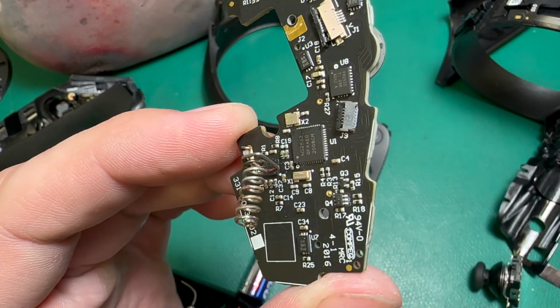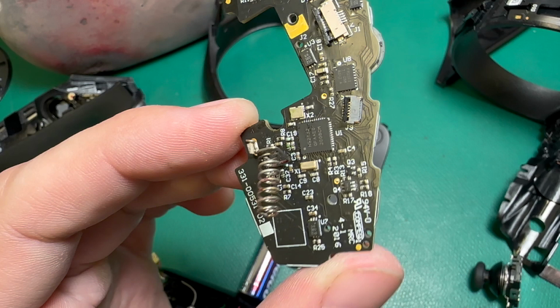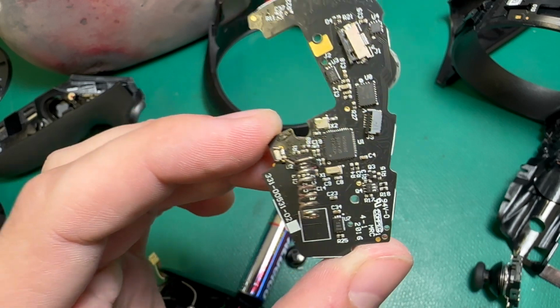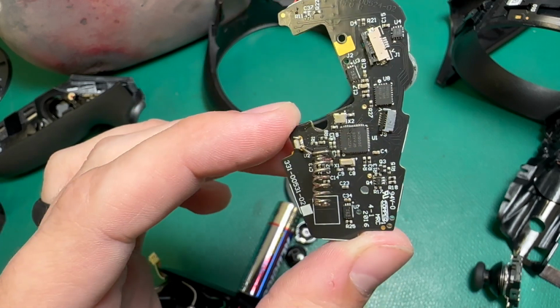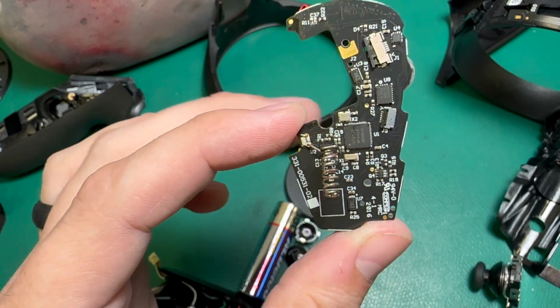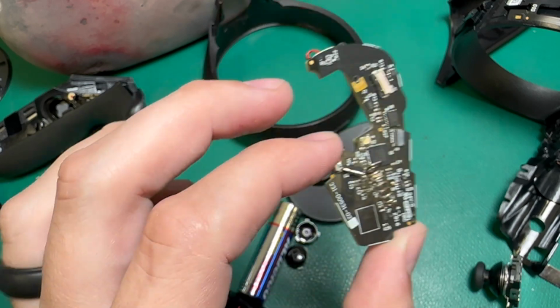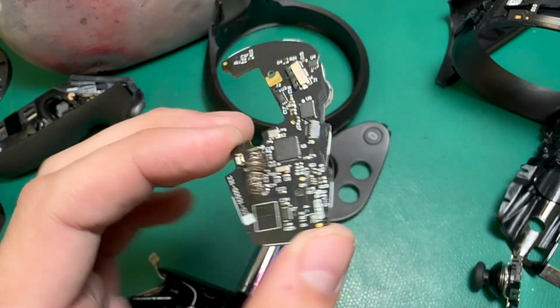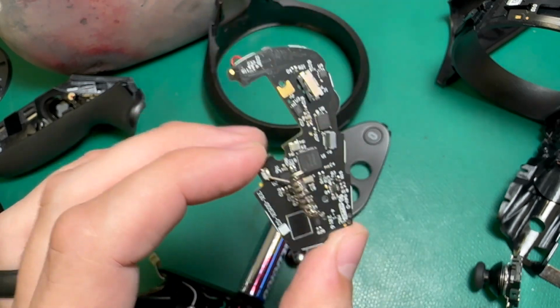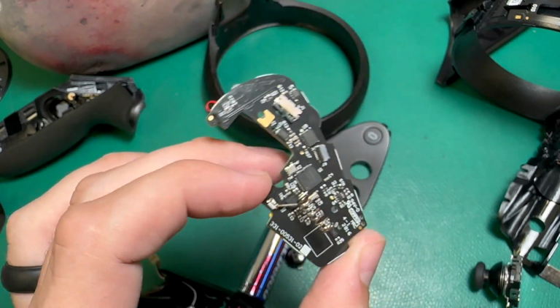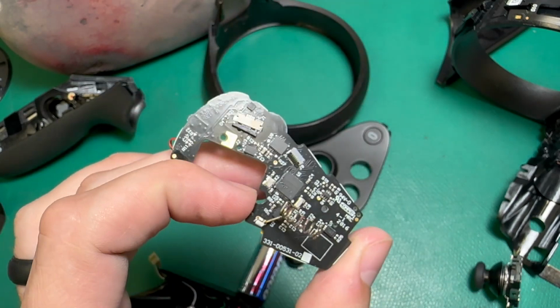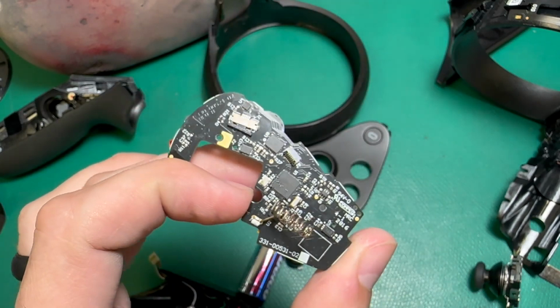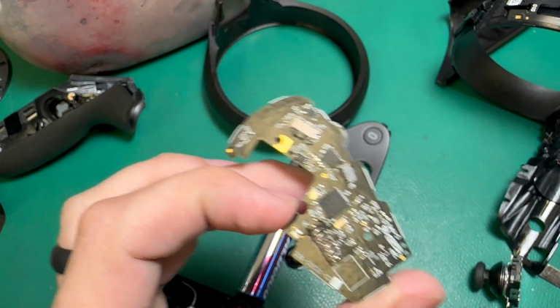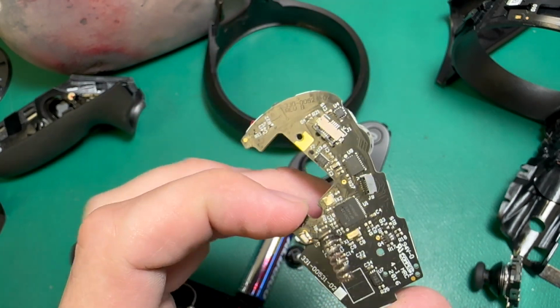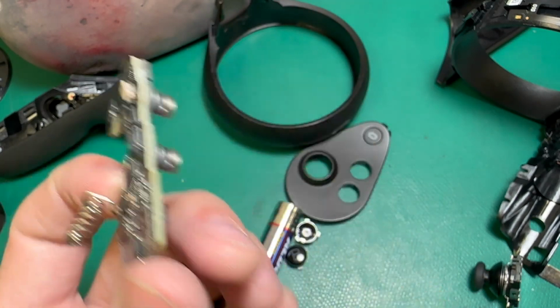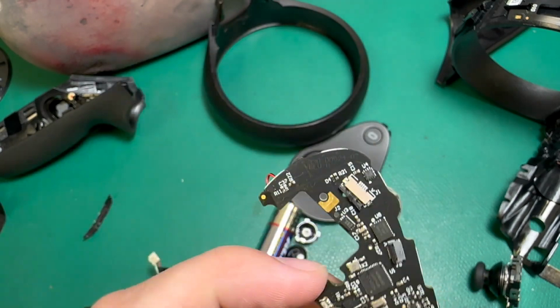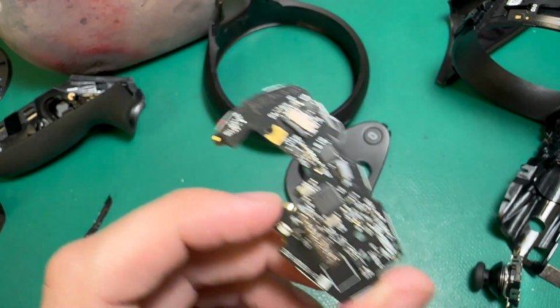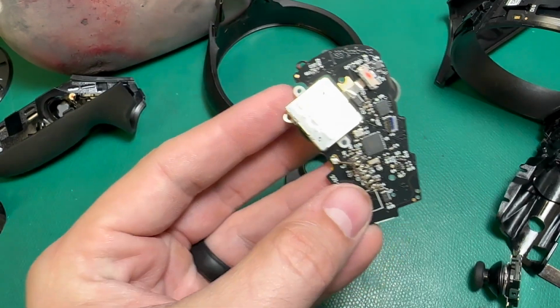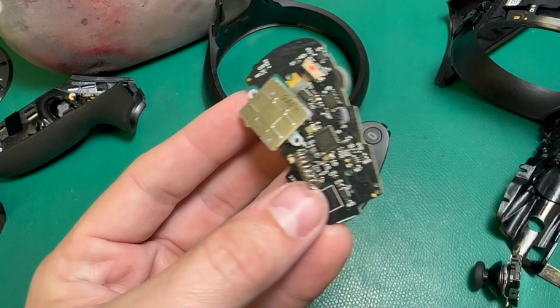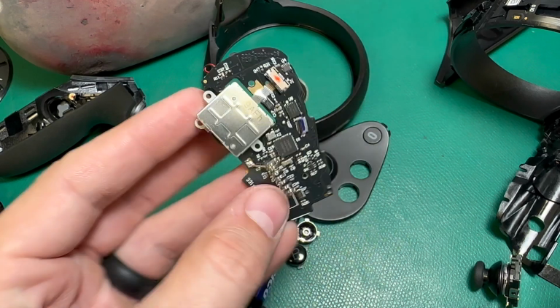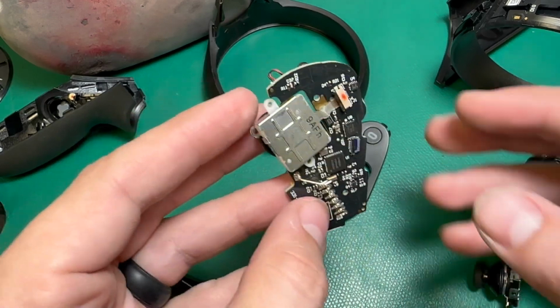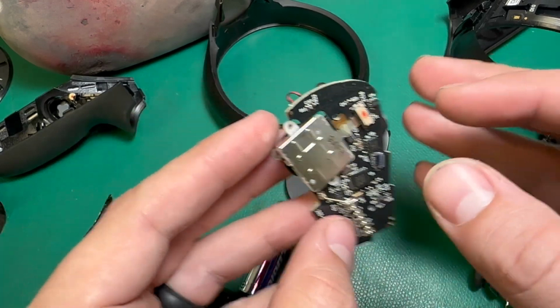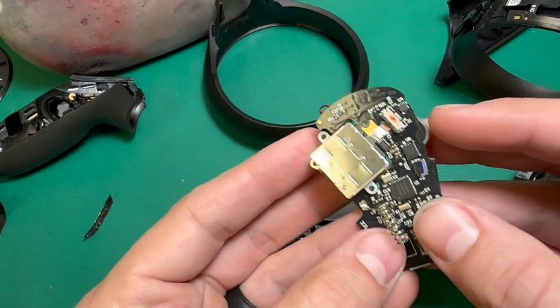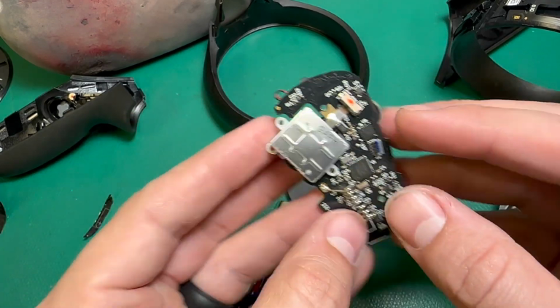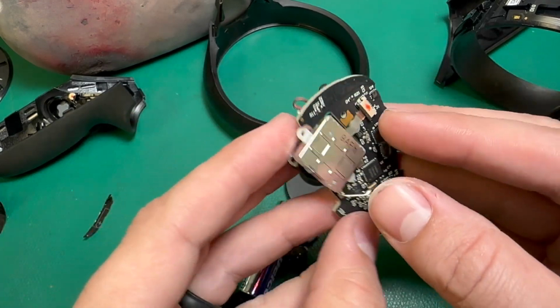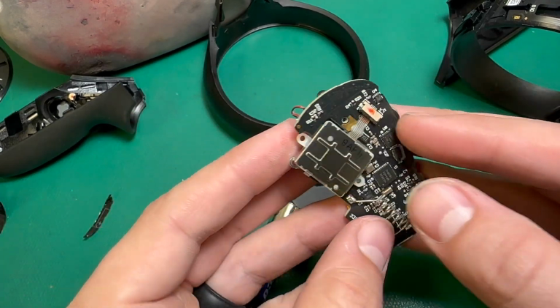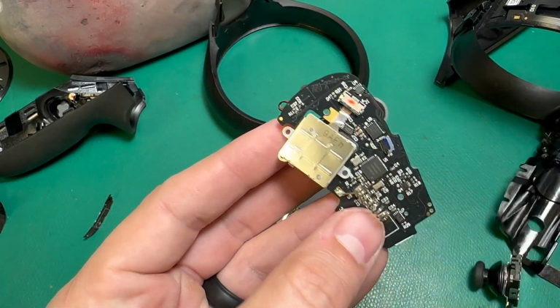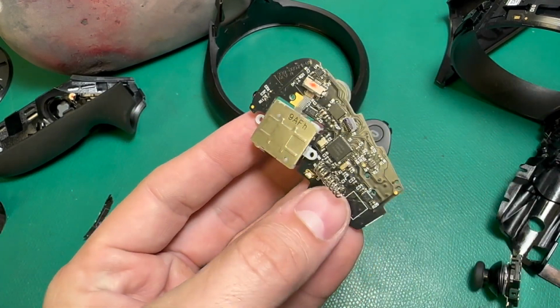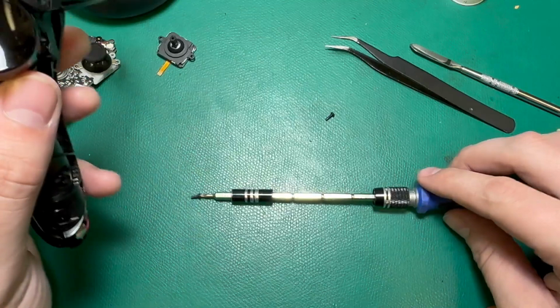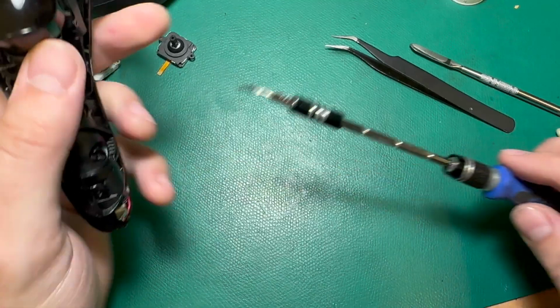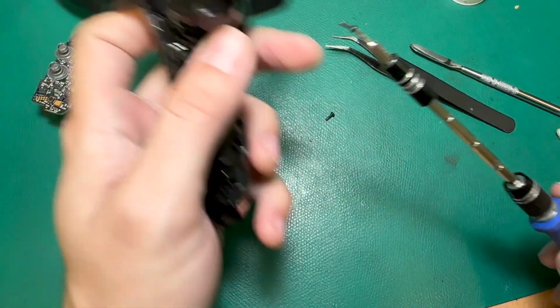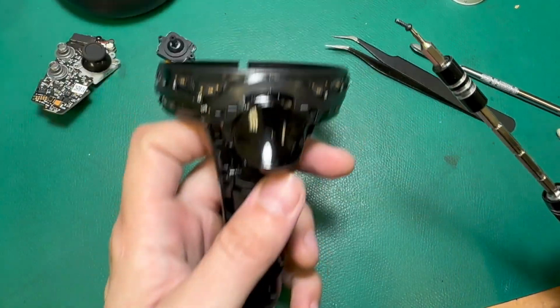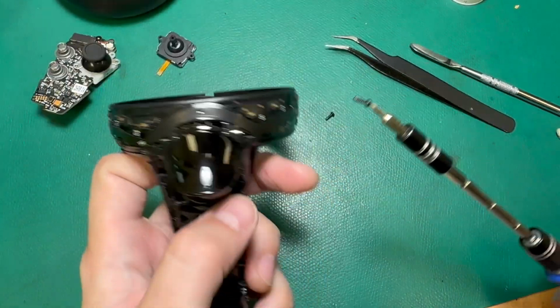So we're going to have to replace this board — not a big deal, just have to do it. I've got a new board here and this one should work much better. At this point I can just start putting it back together.